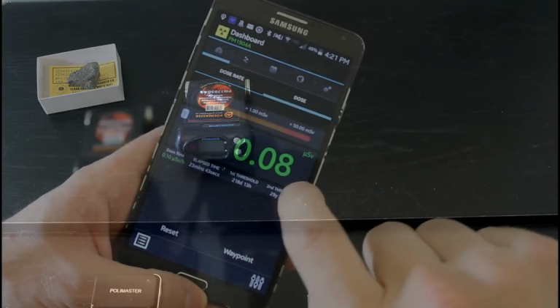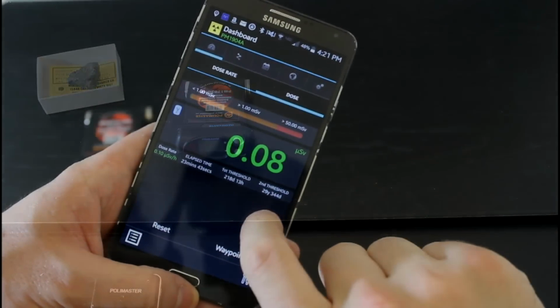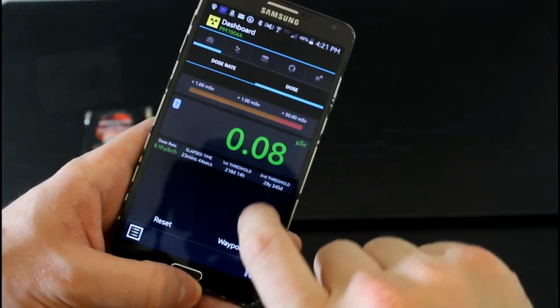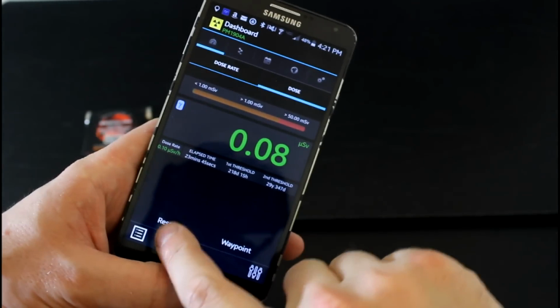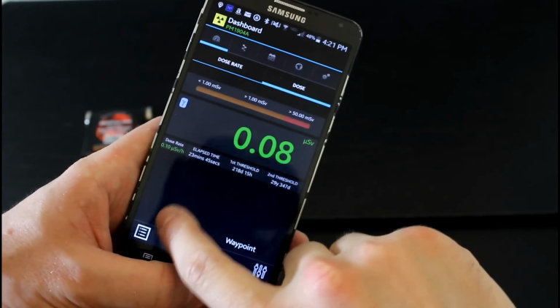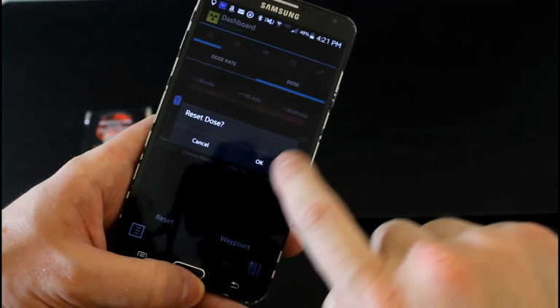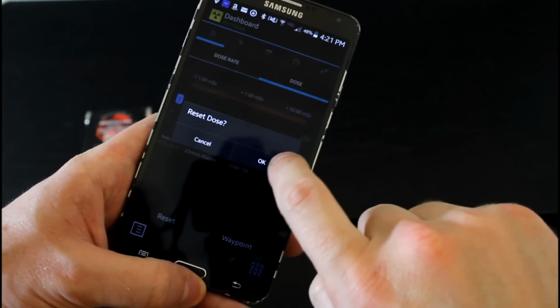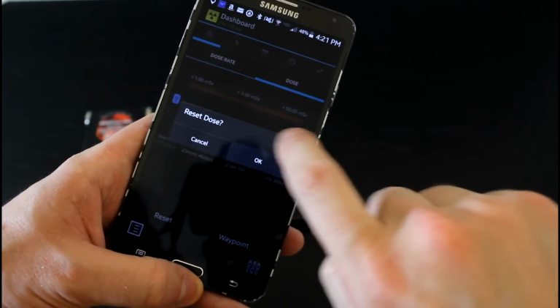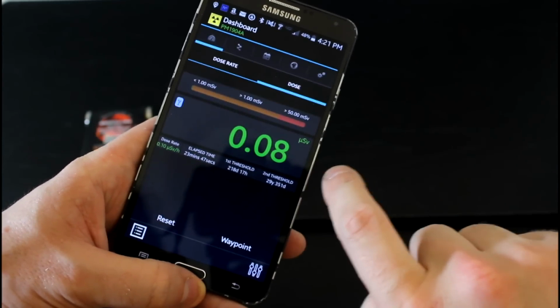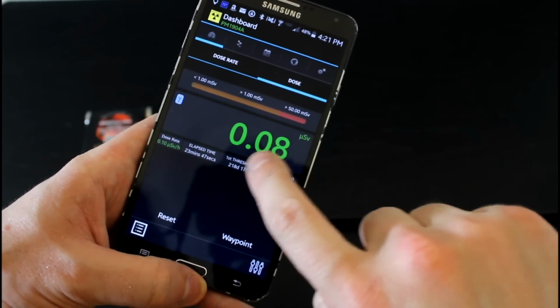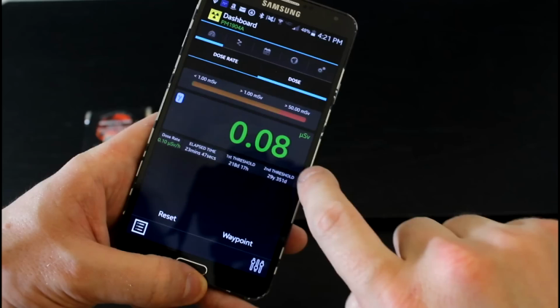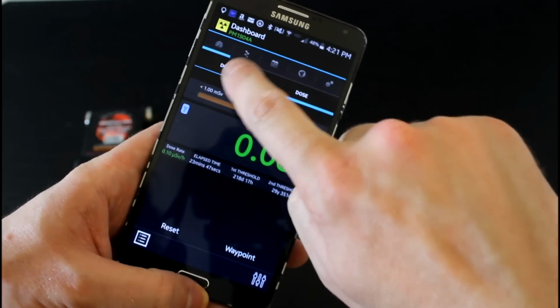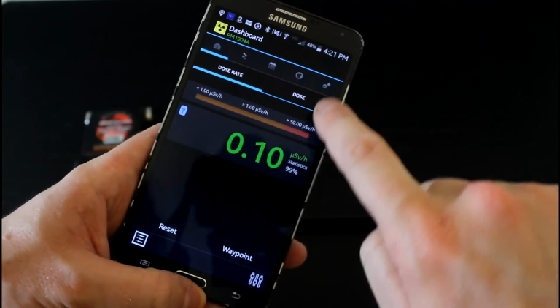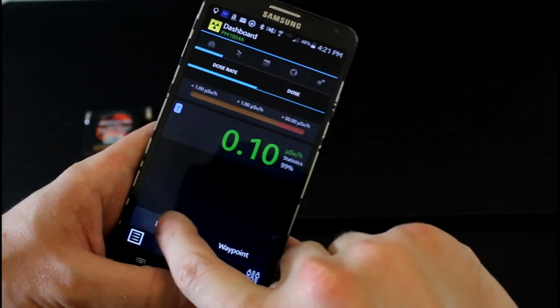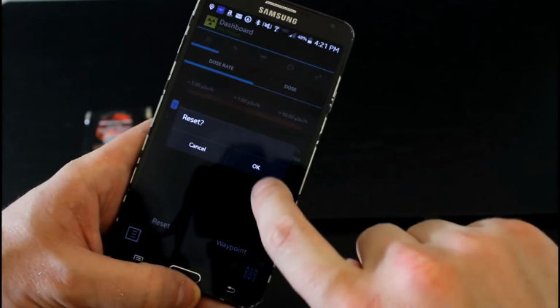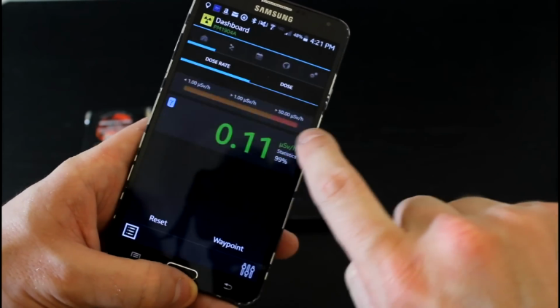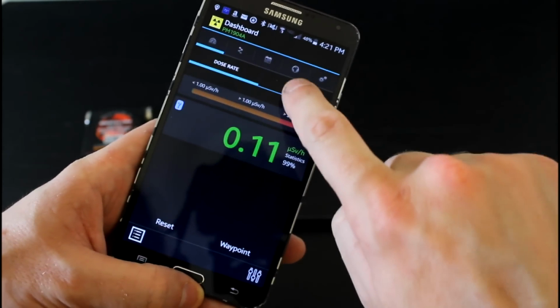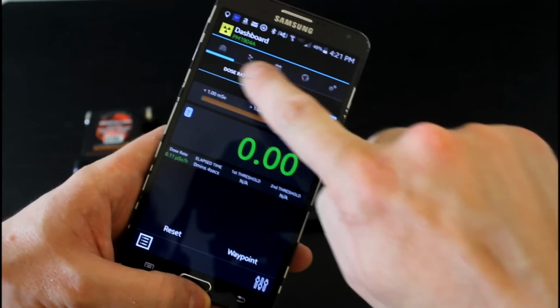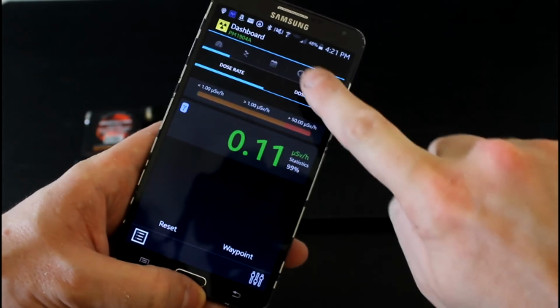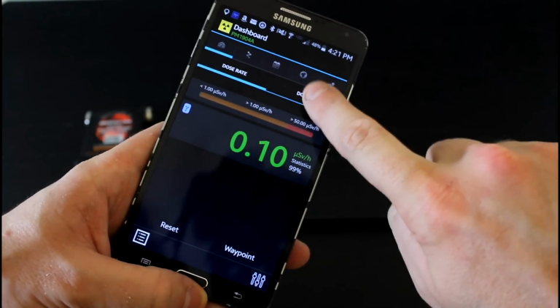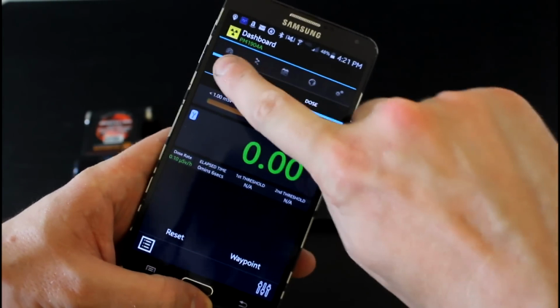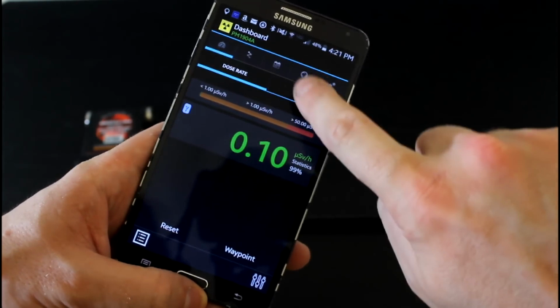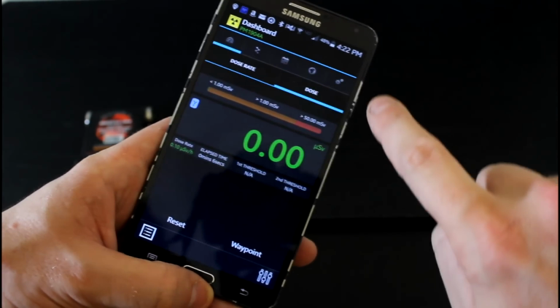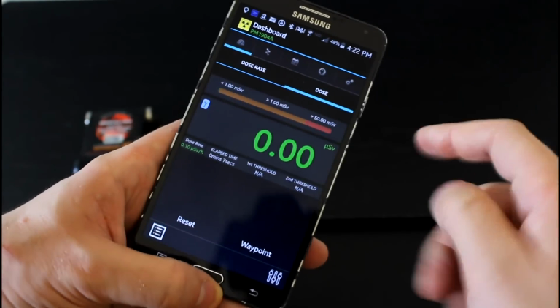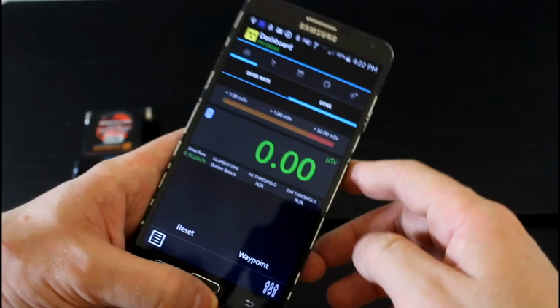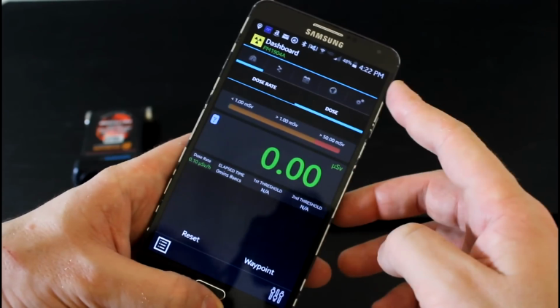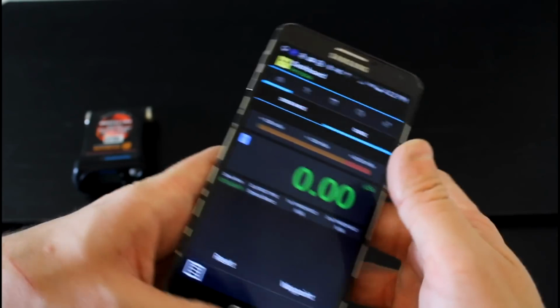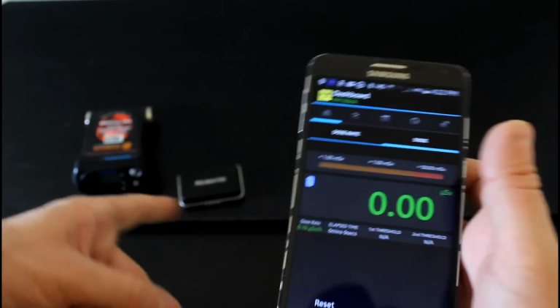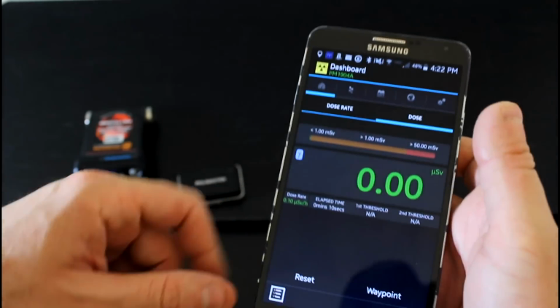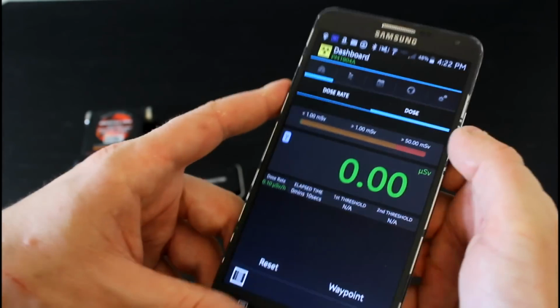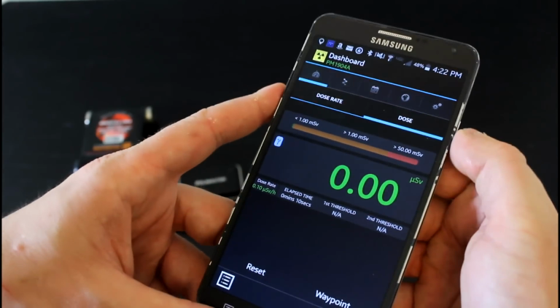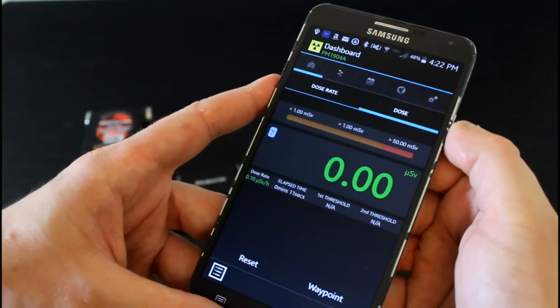Let's start this up now and look at some samples. Reset the dose to zero microsieverts per hour, reset the dose rate — both zeroed out. Let's put this aside and see what we get.